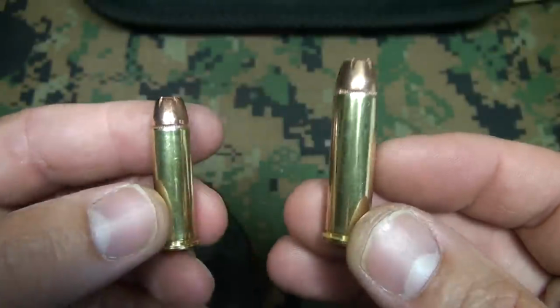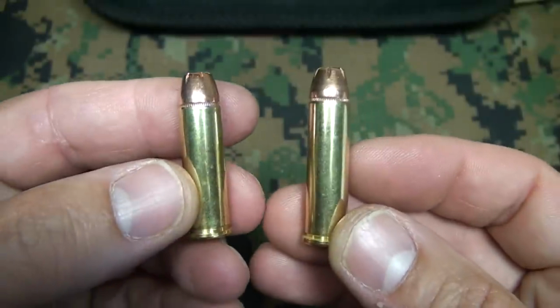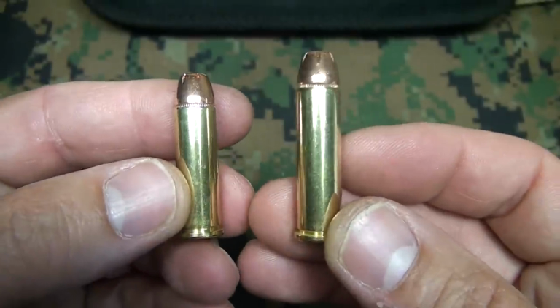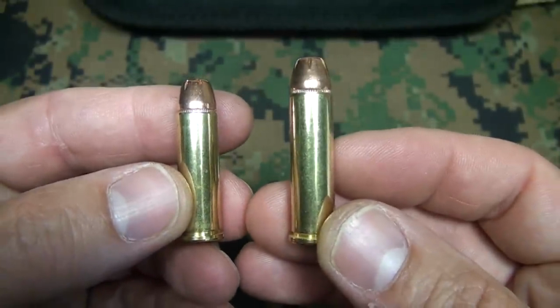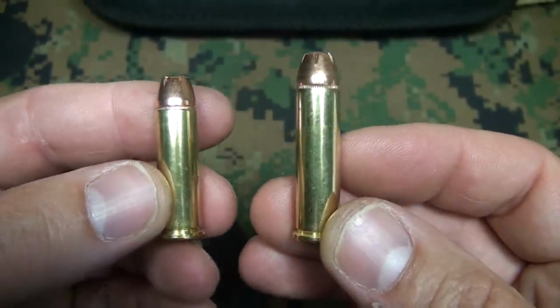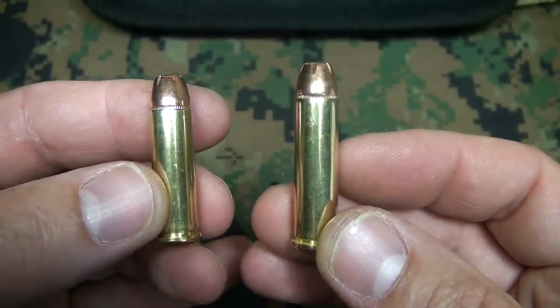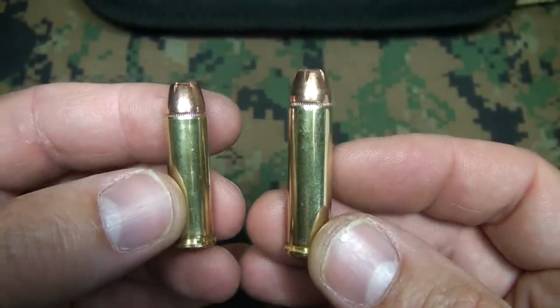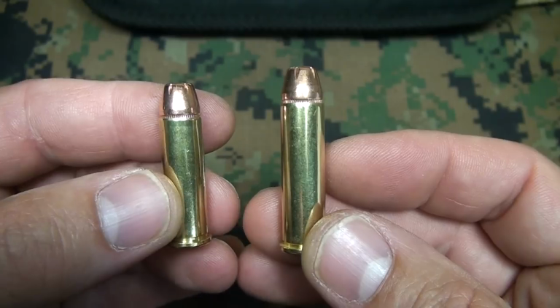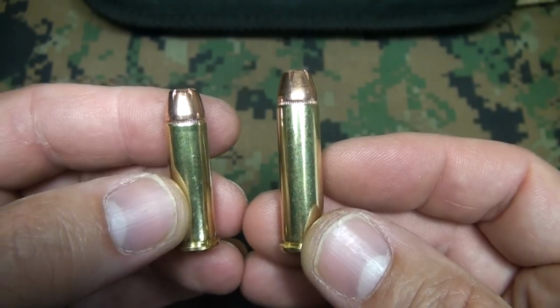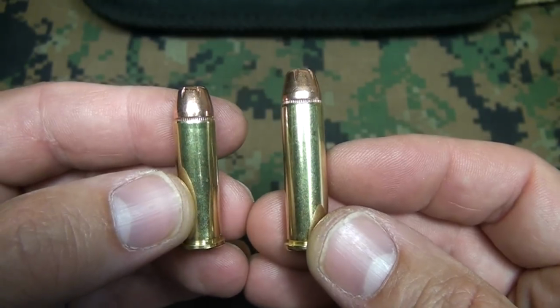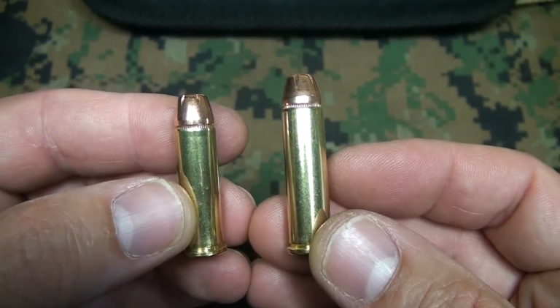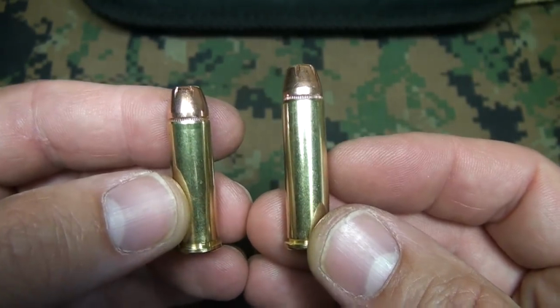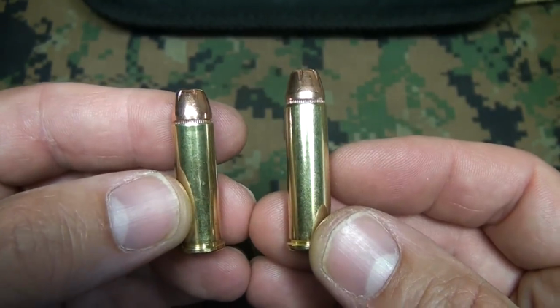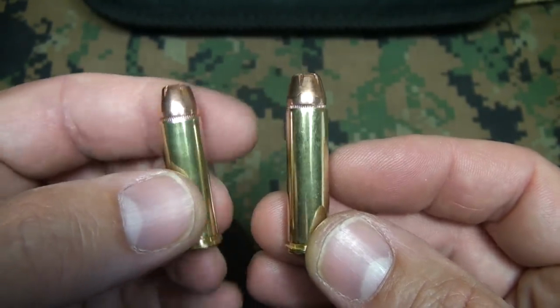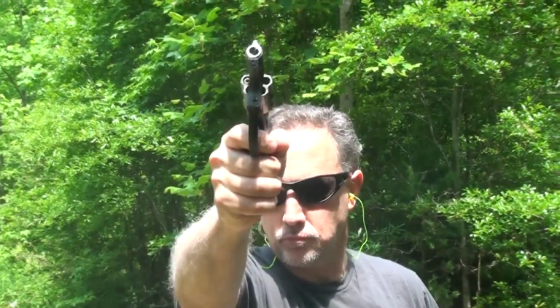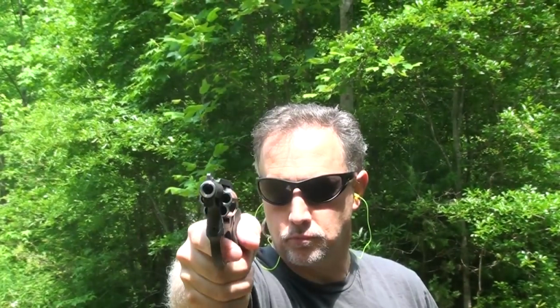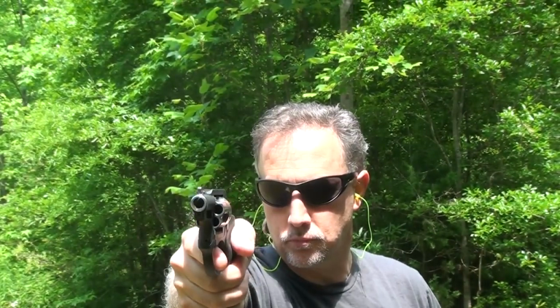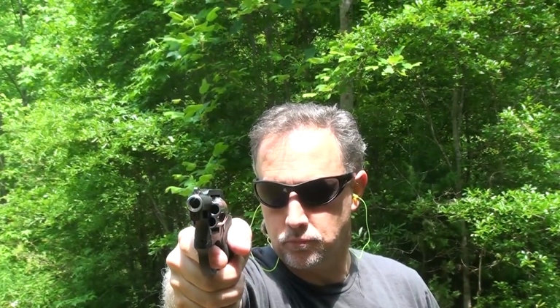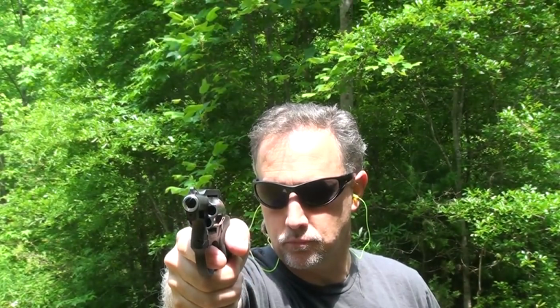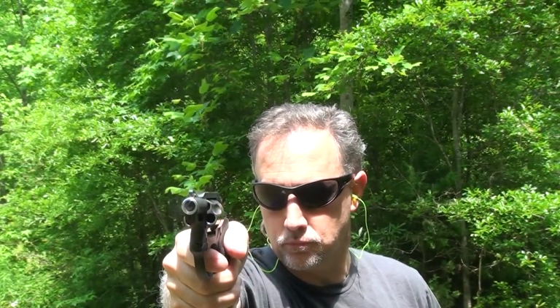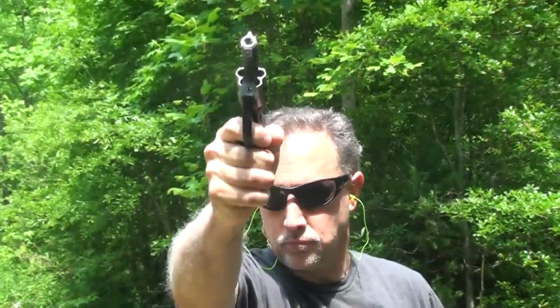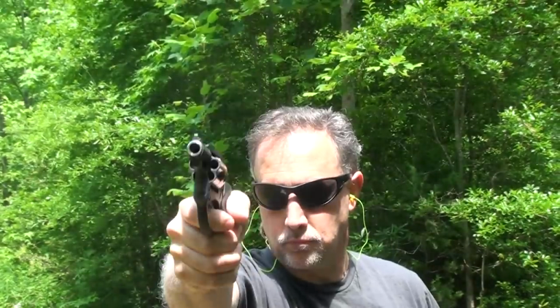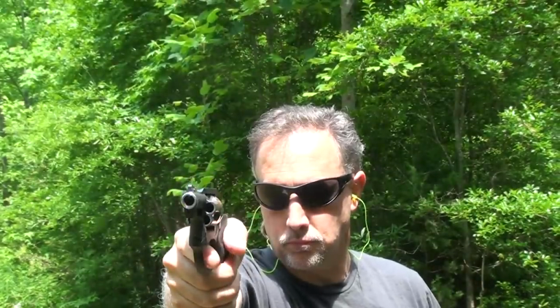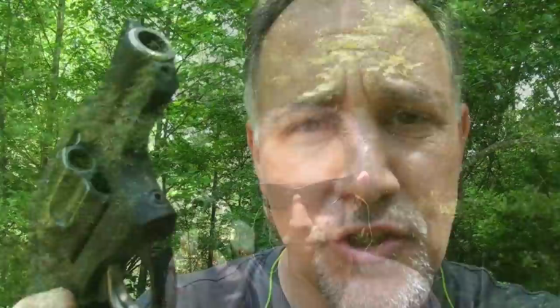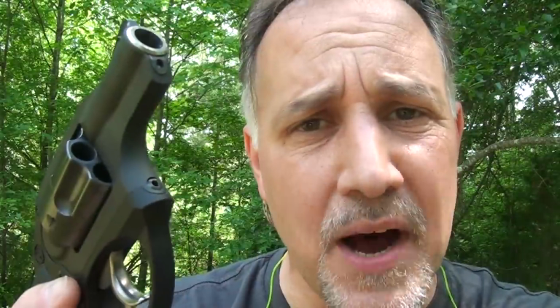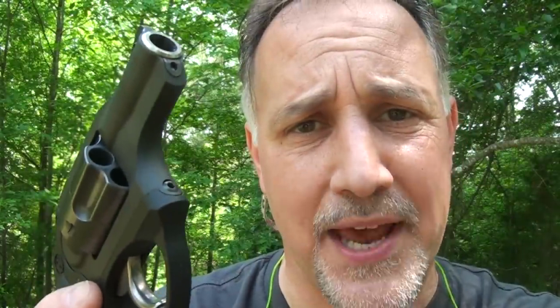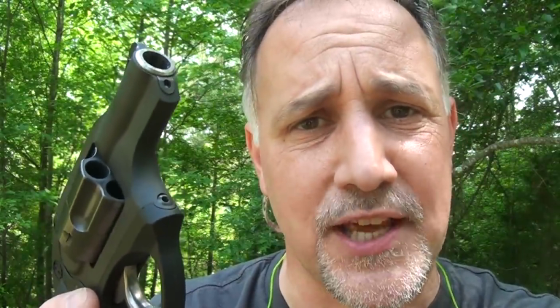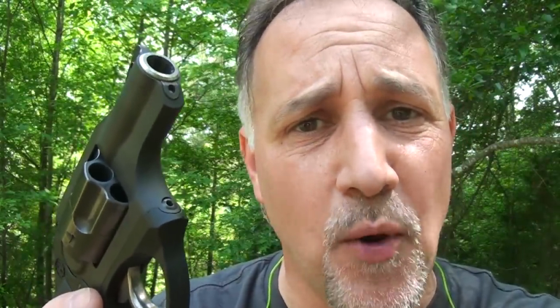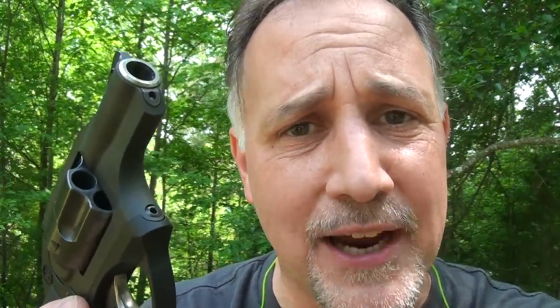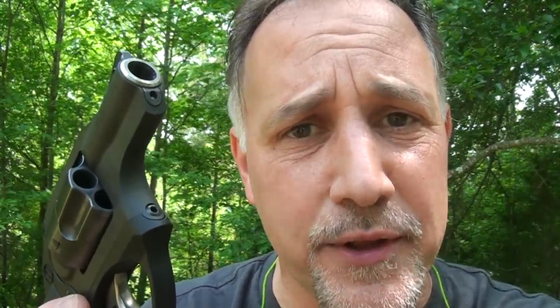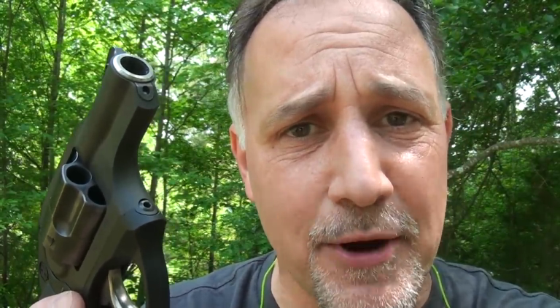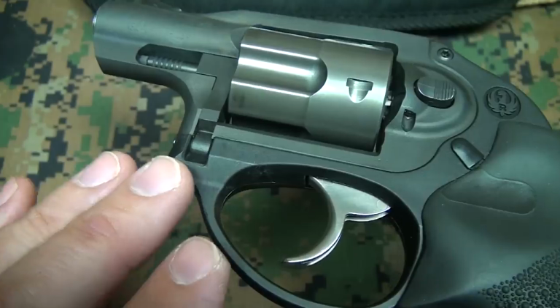To be honest with you, this .357 Magnum in this revolver — after about 25 rounds, you're ready to put it down. Just the muzzle blast of this thing will blow an attacker down whether you hit him or not.